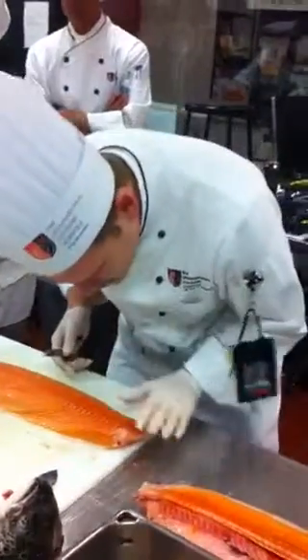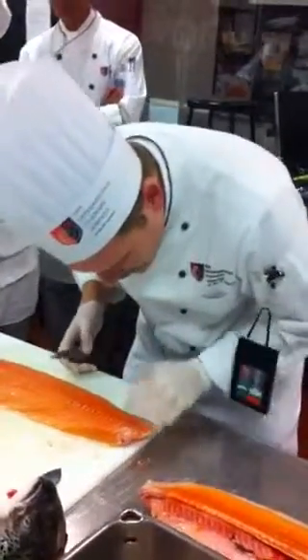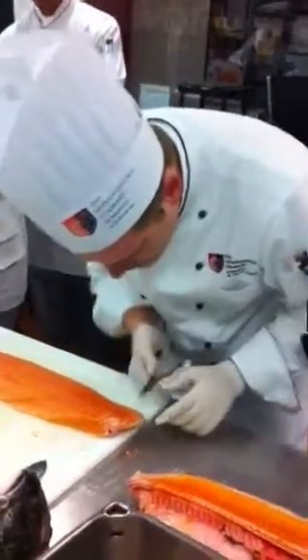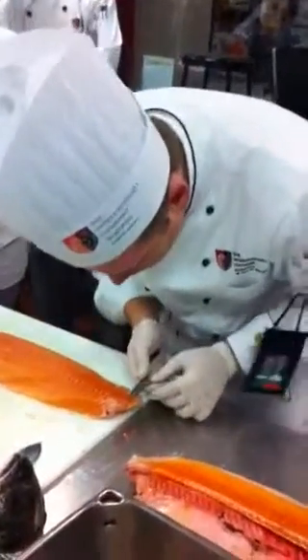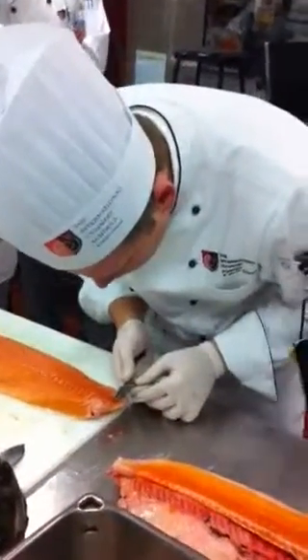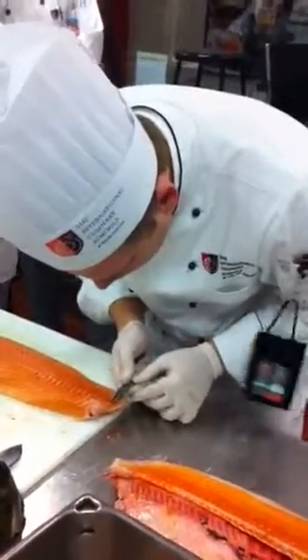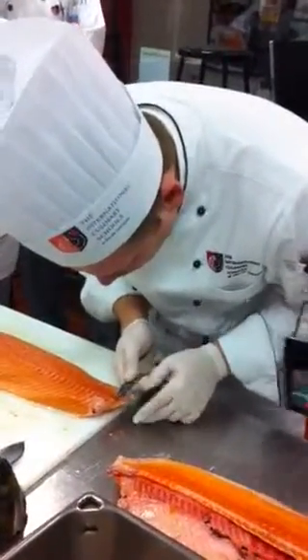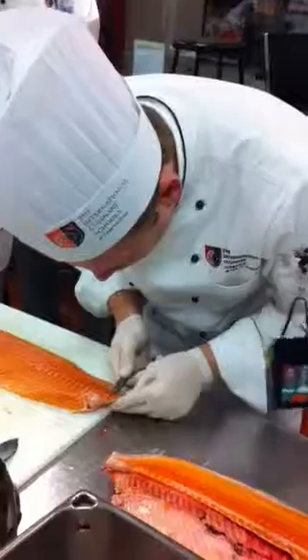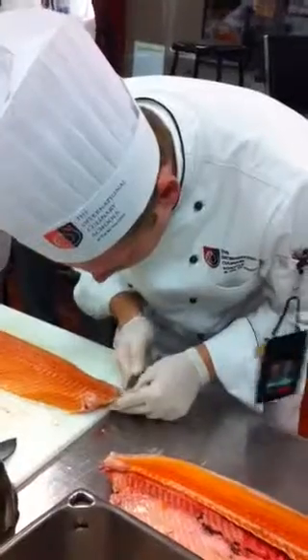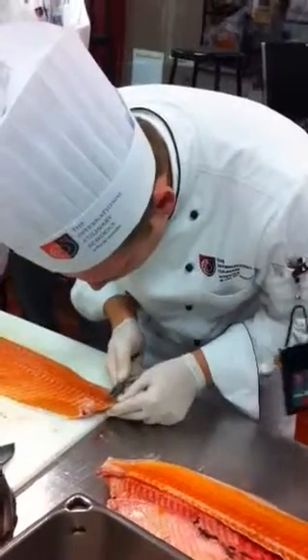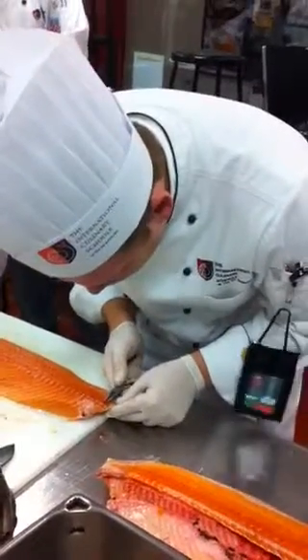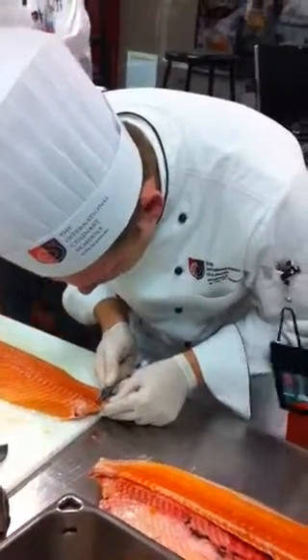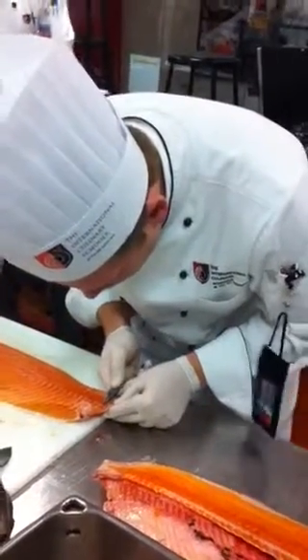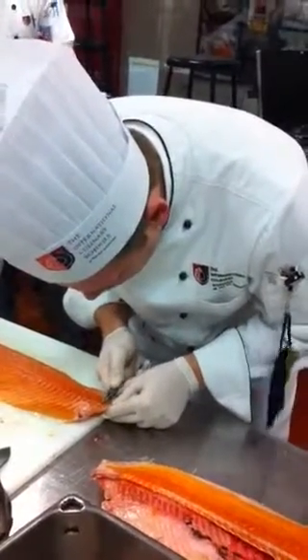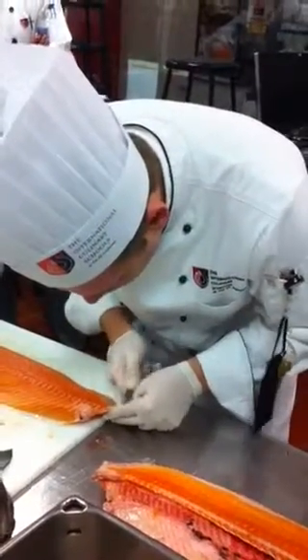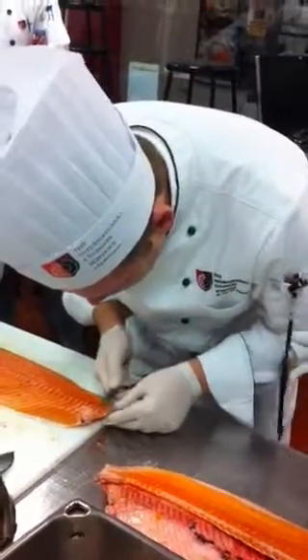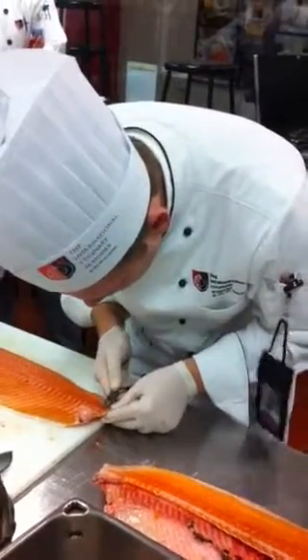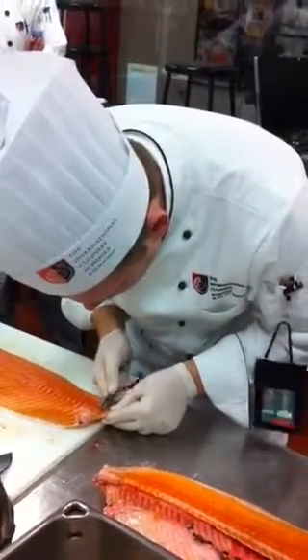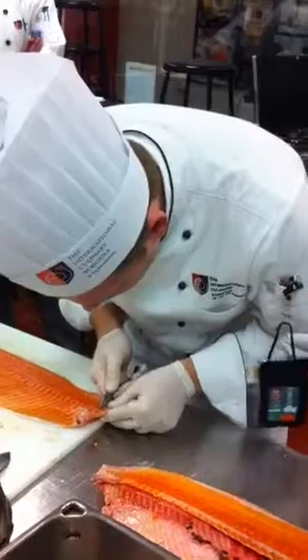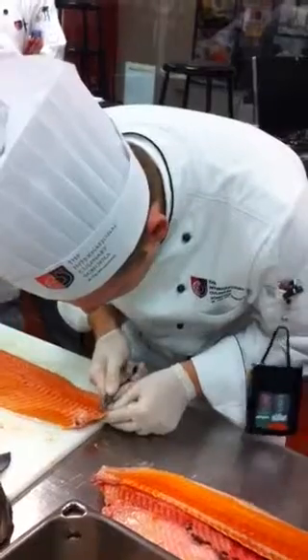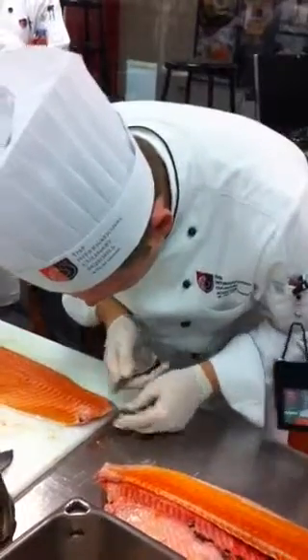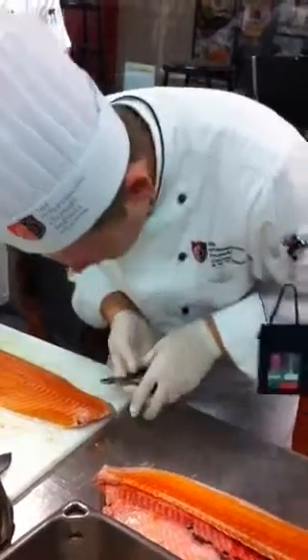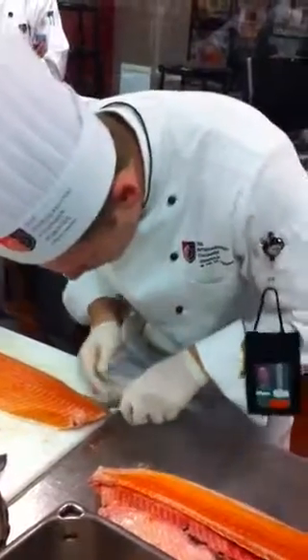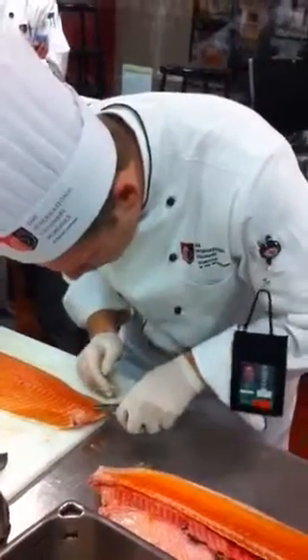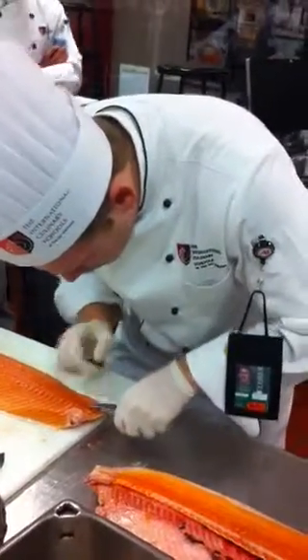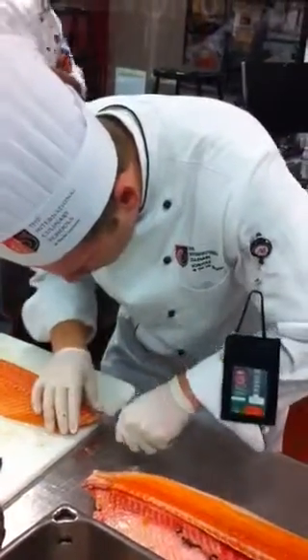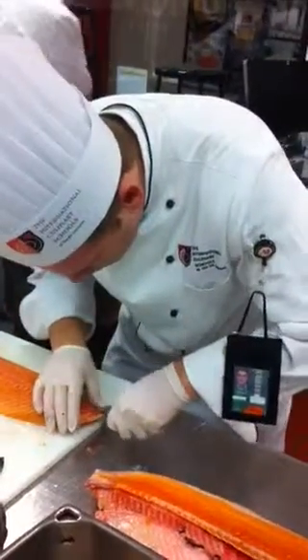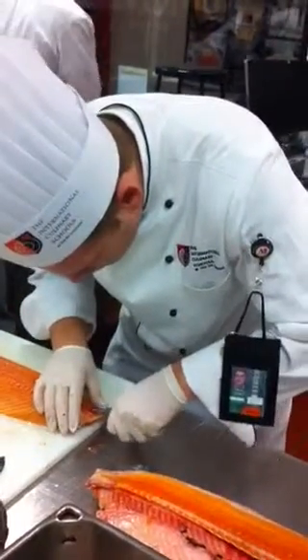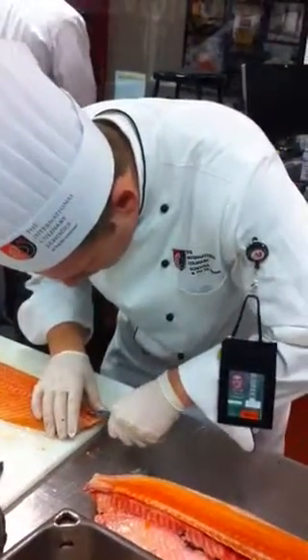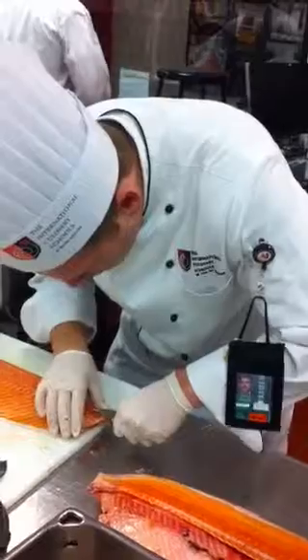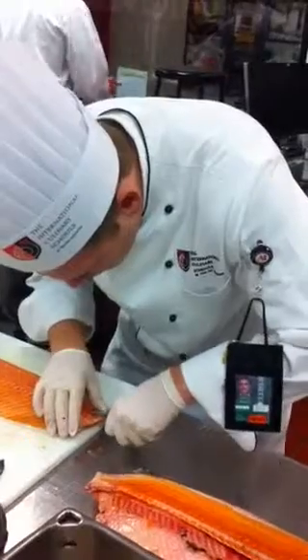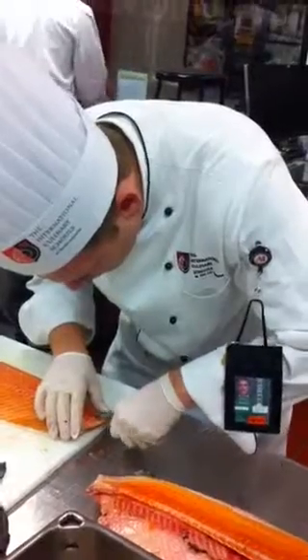So what we'll do is we'll find out where they start, and then when we pull them, it's very important that we pull them towards the head.